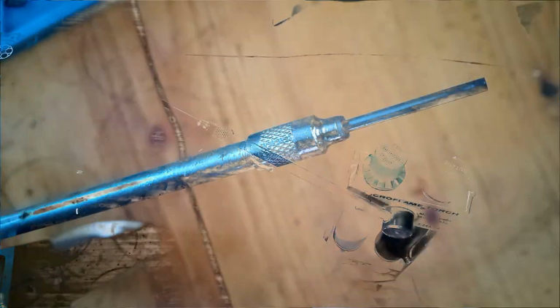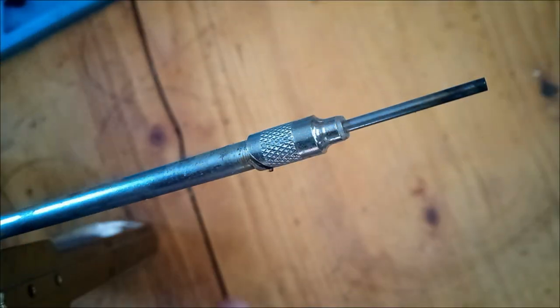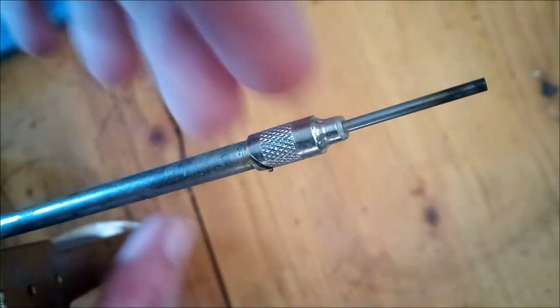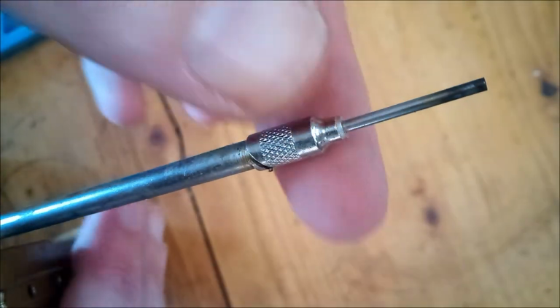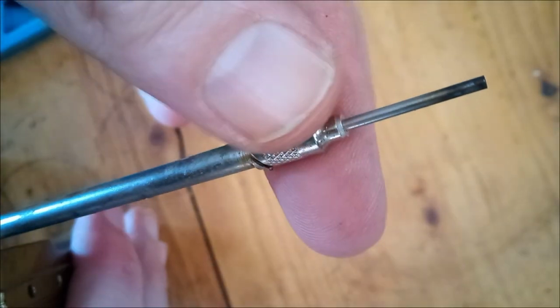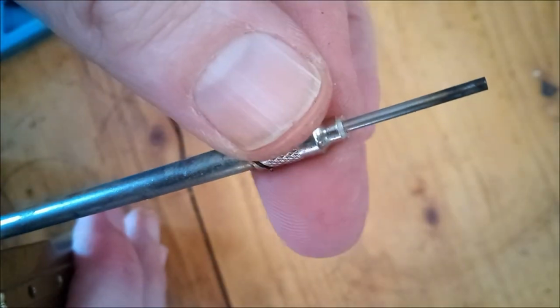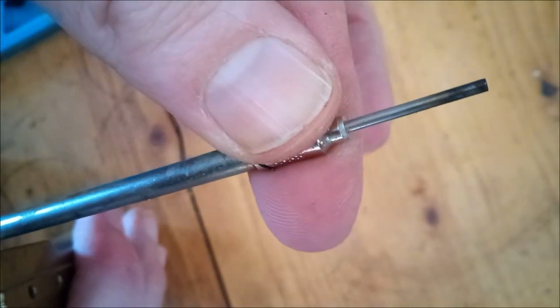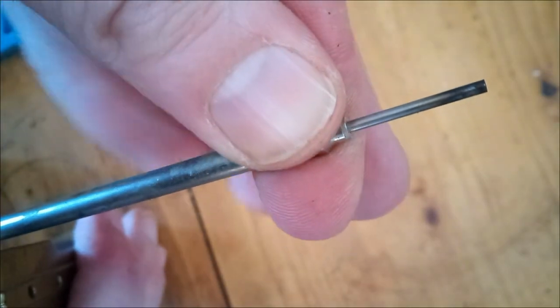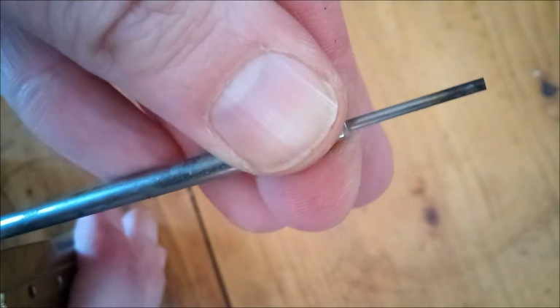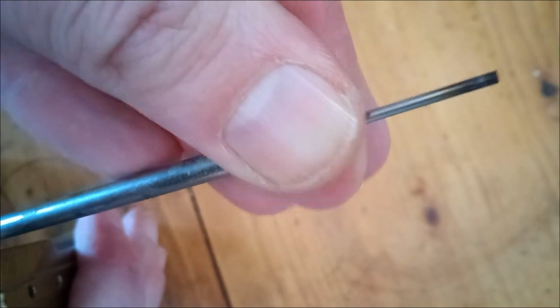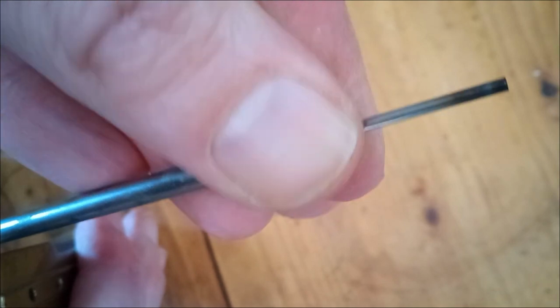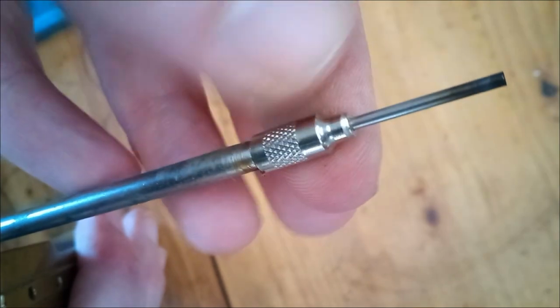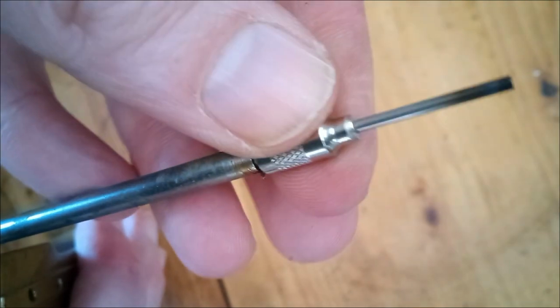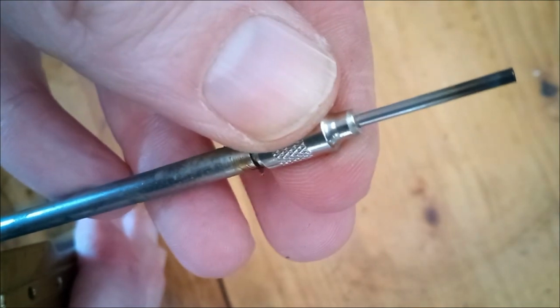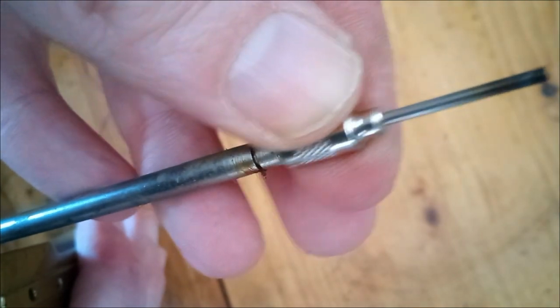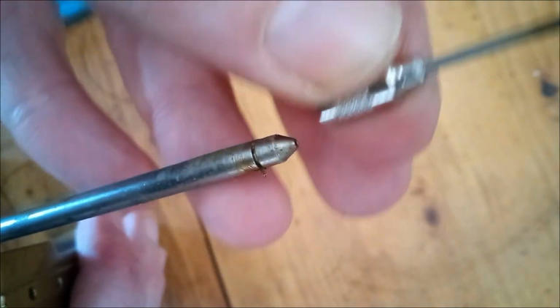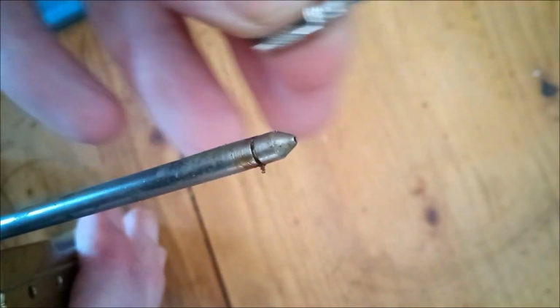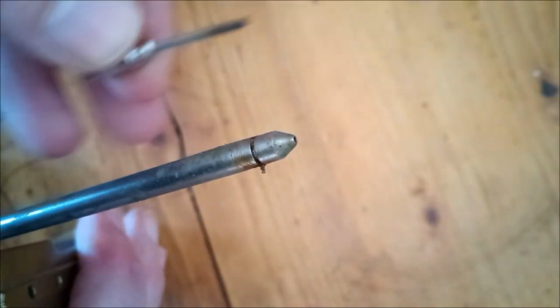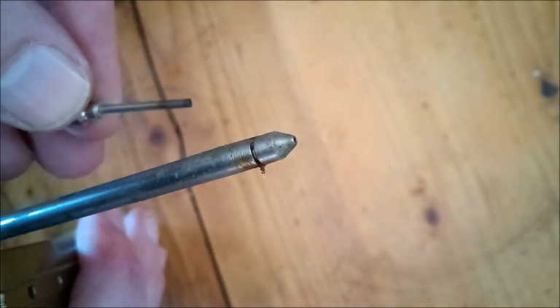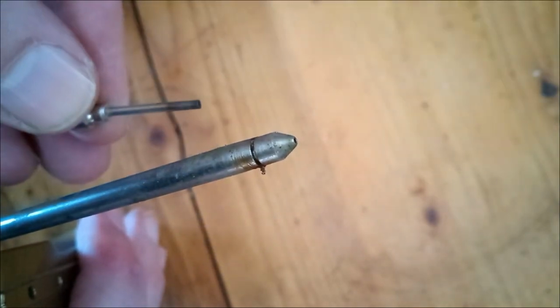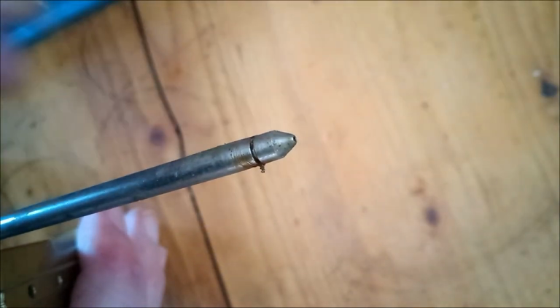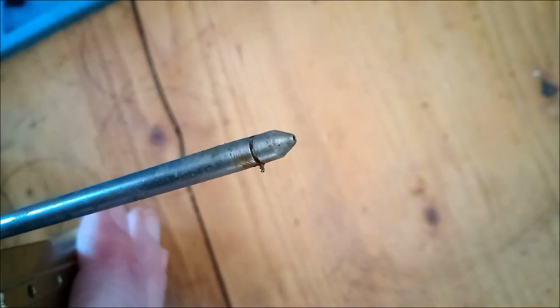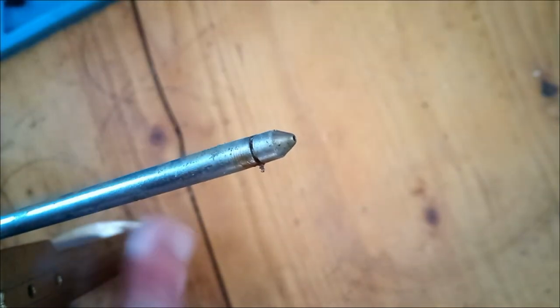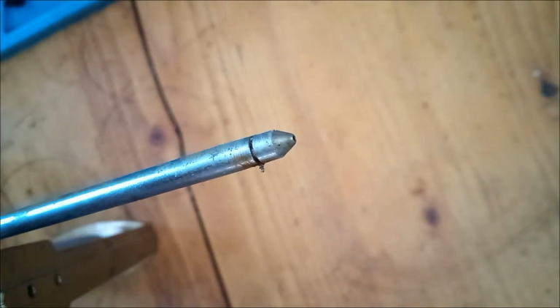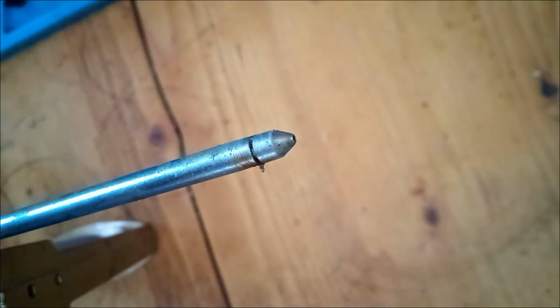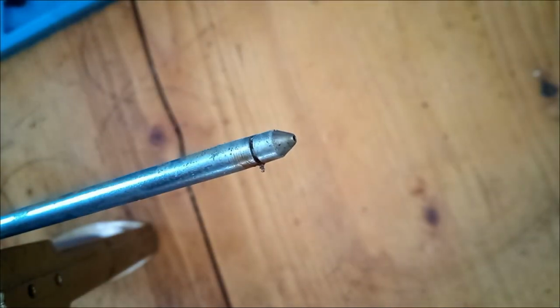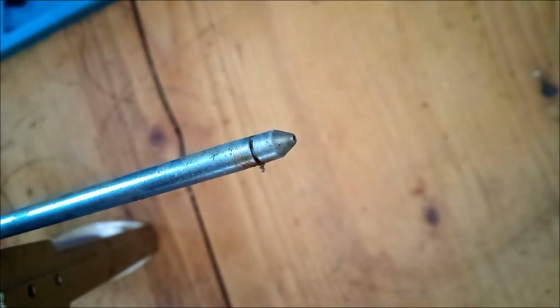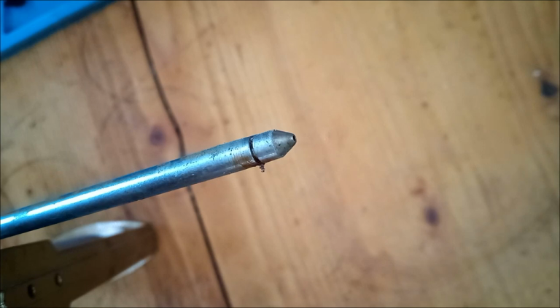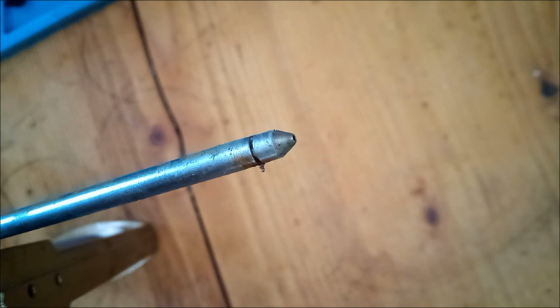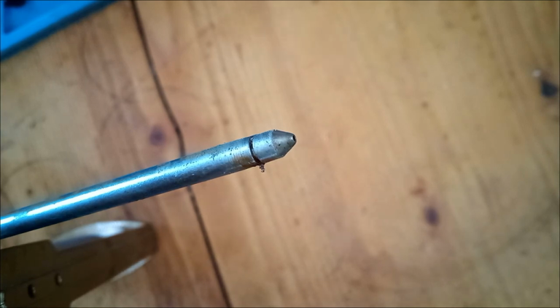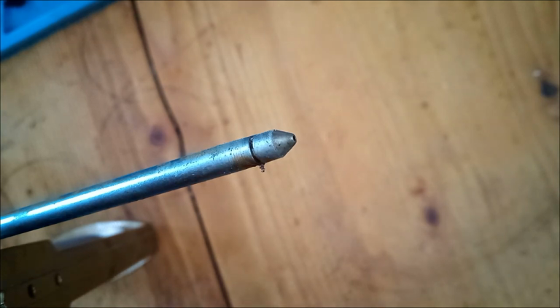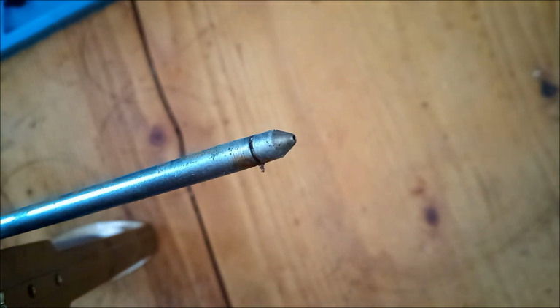The torch tips are interchangeable — they just twist off. I only have the one tip for mine, but they did offer other ones.